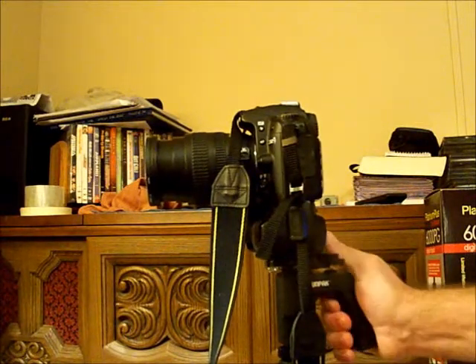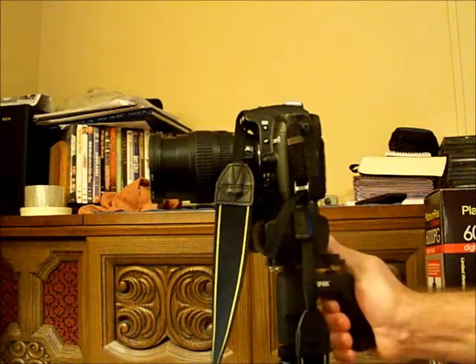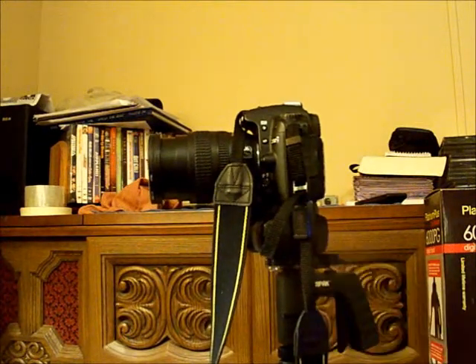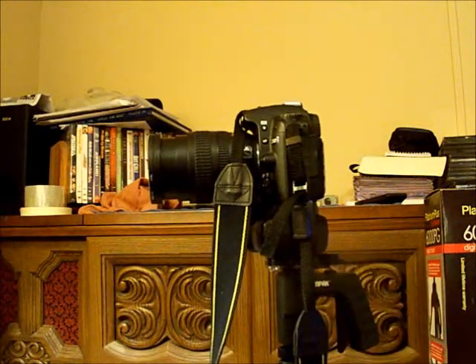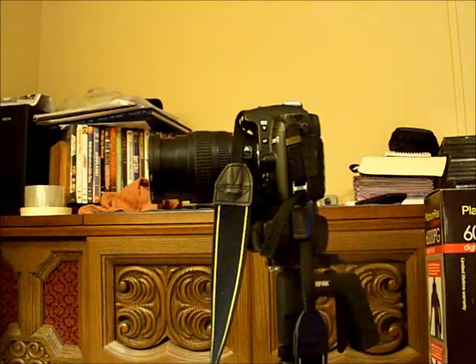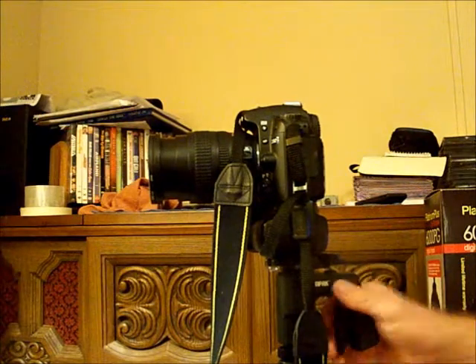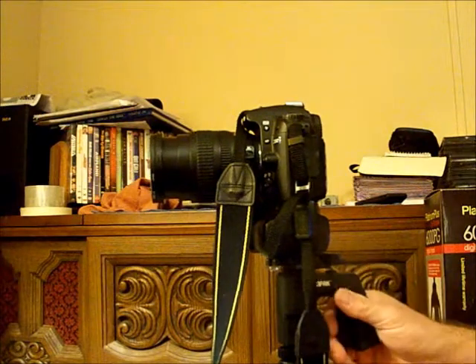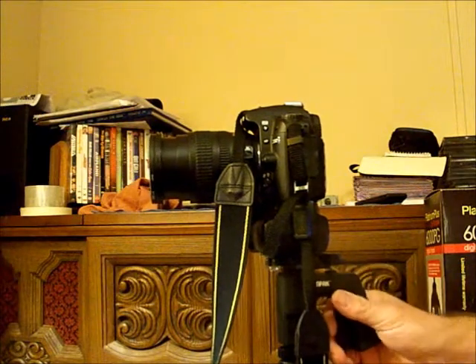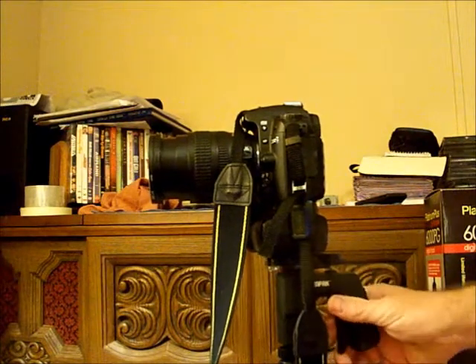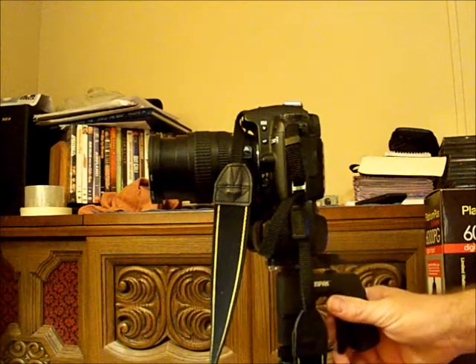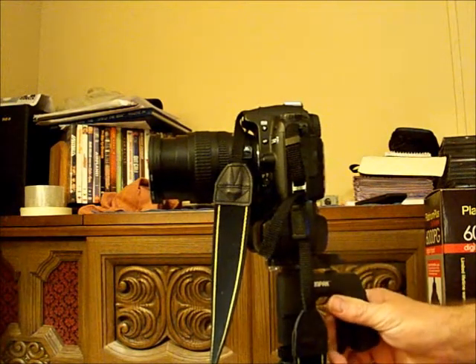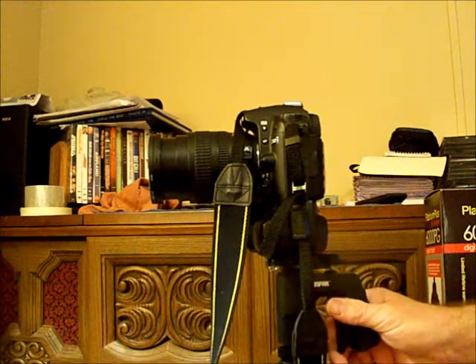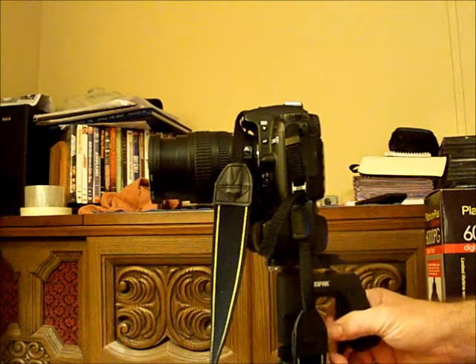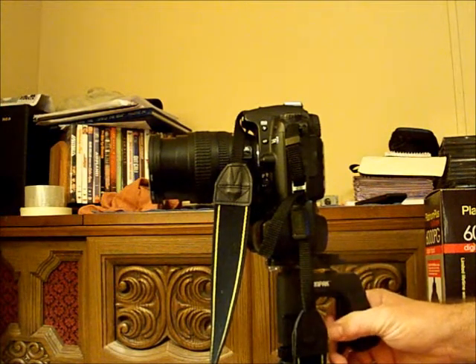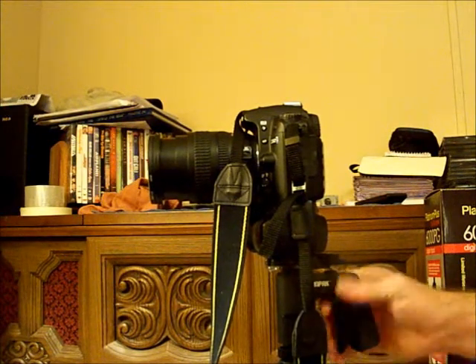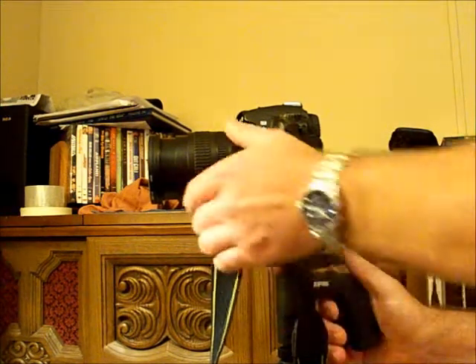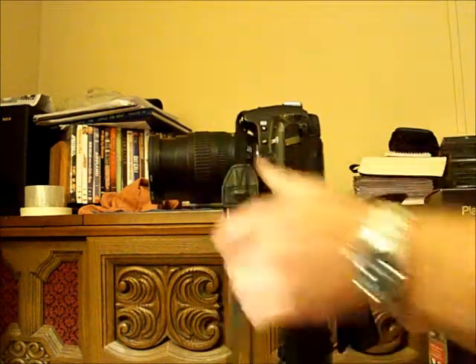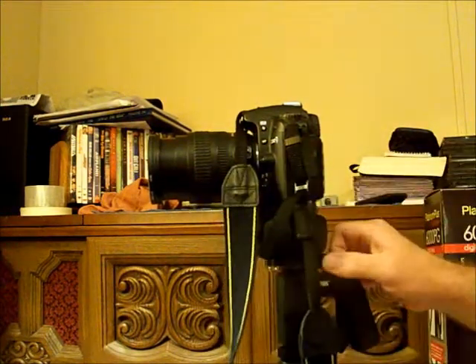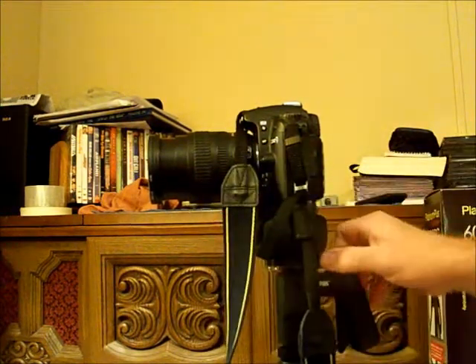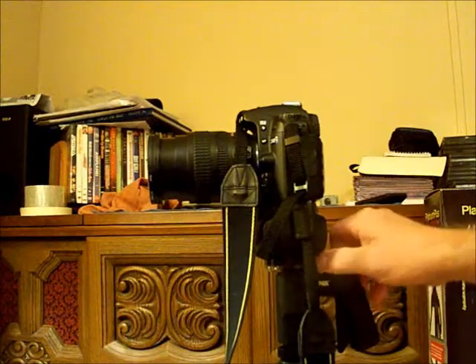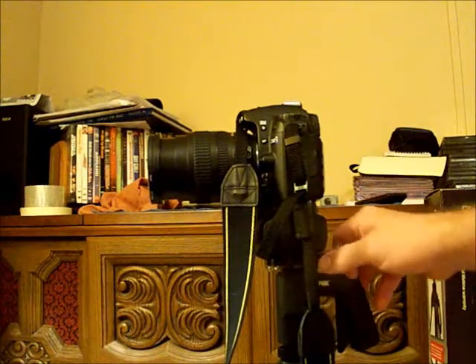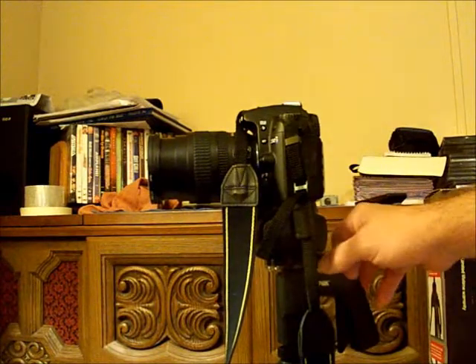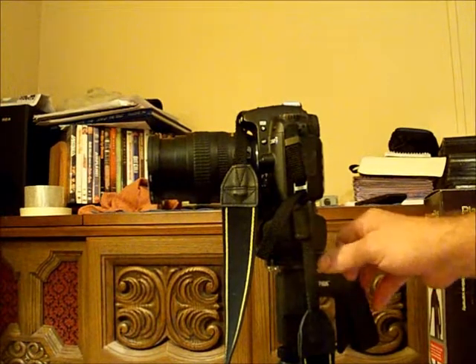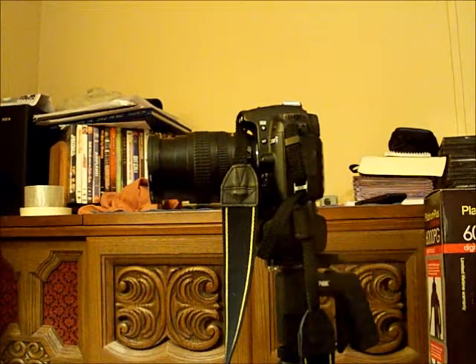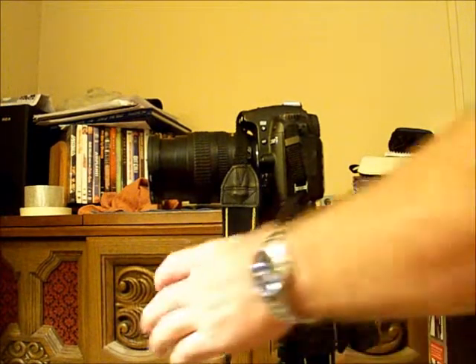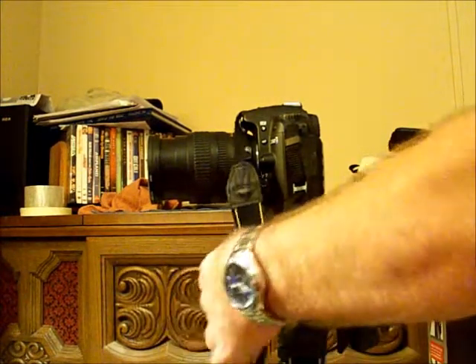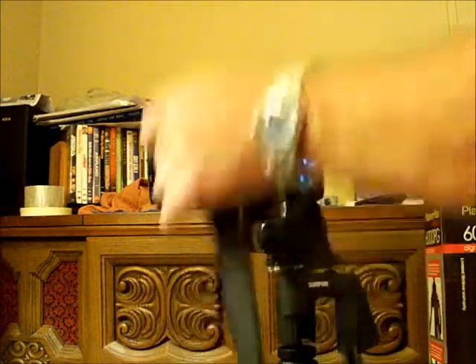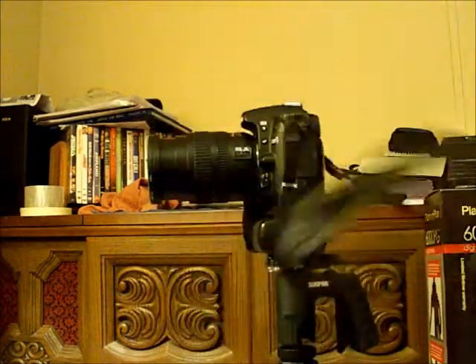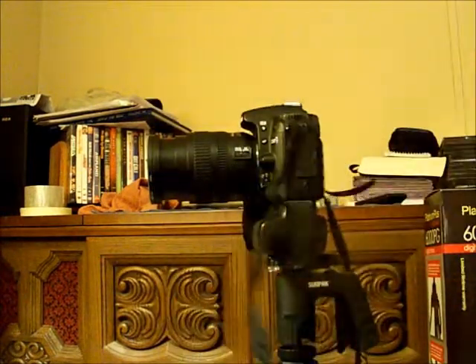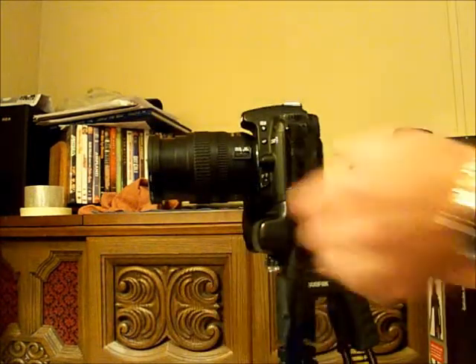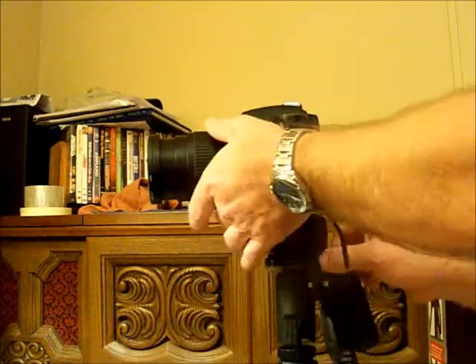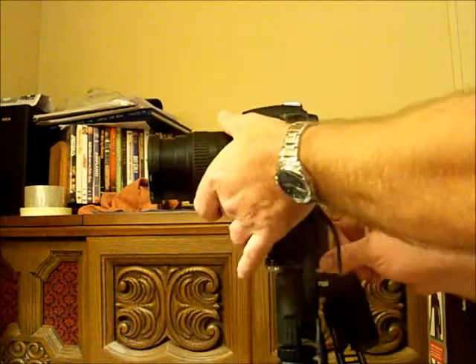But in order to get a good tripod that doesn't wobble, you're going to spend a lot of money — more than I would justify spending on a tripod, no more than I use one.